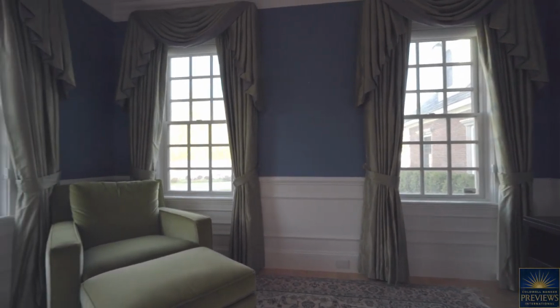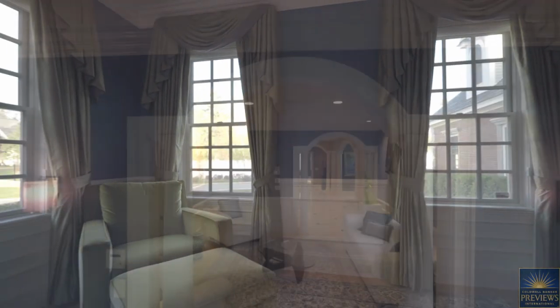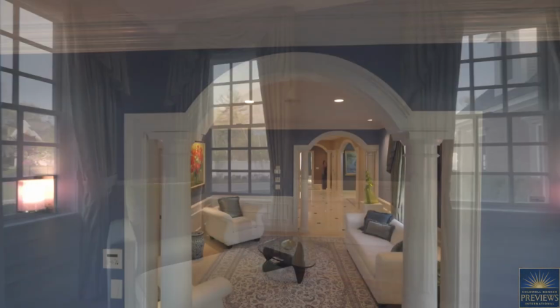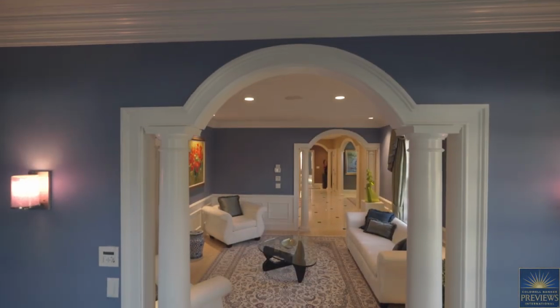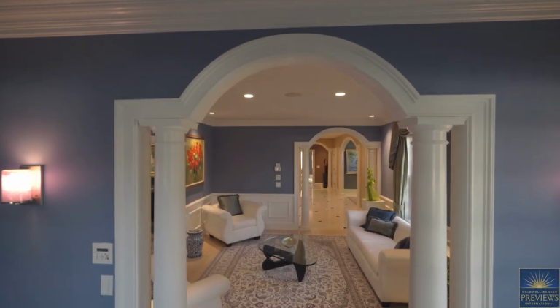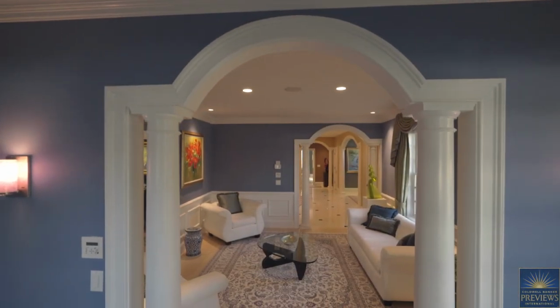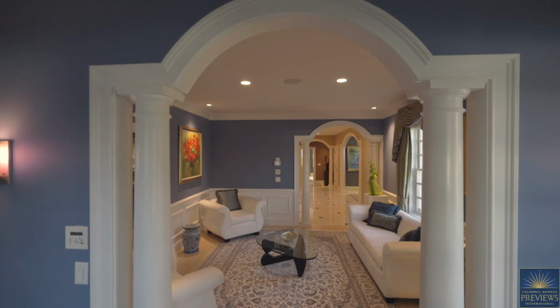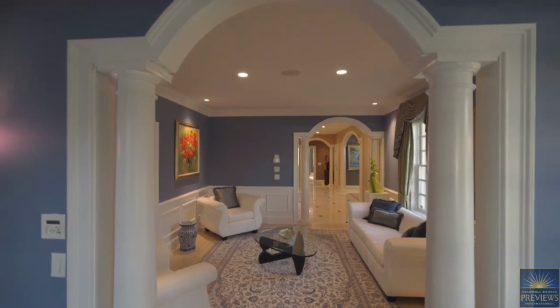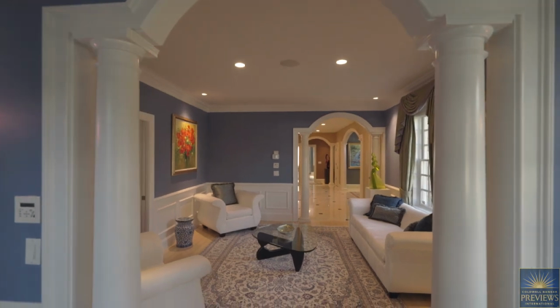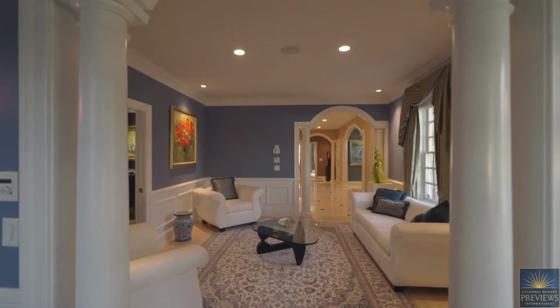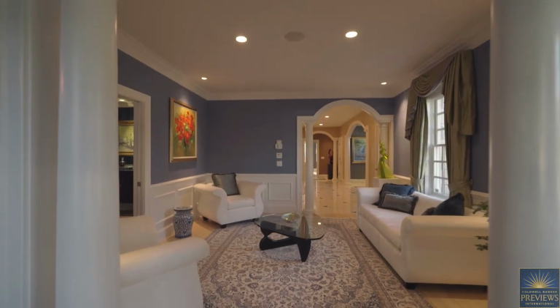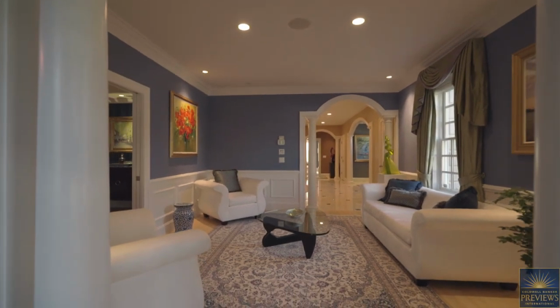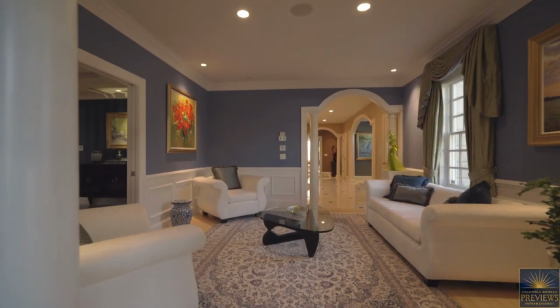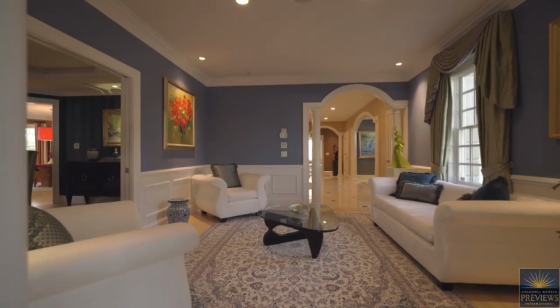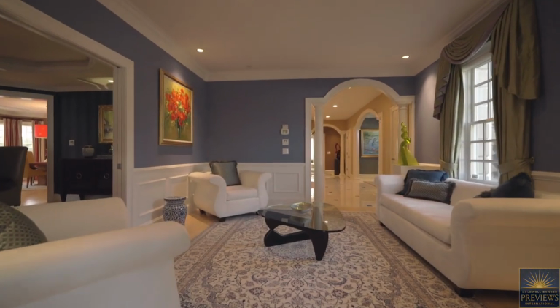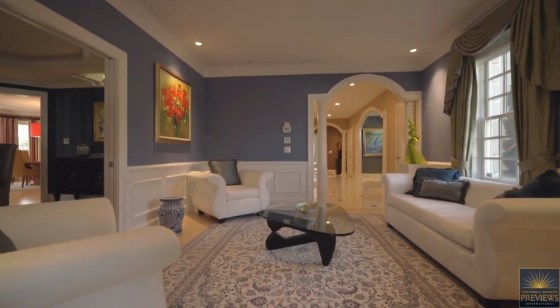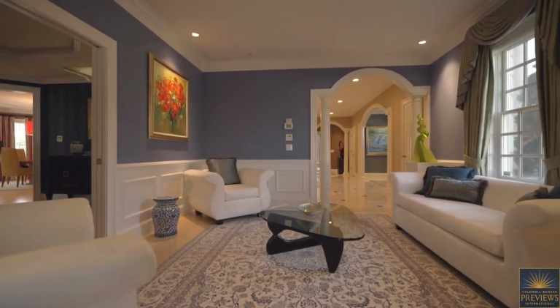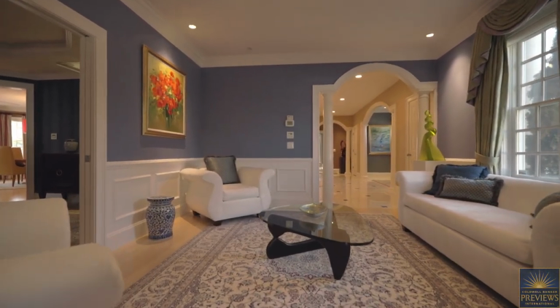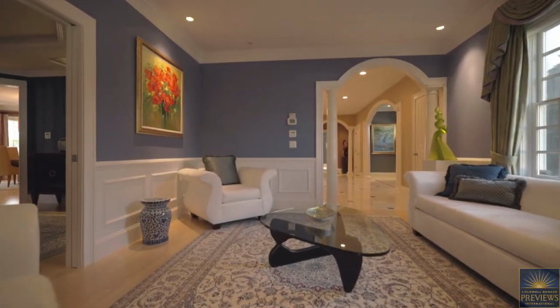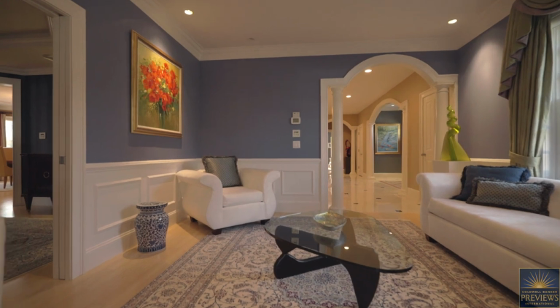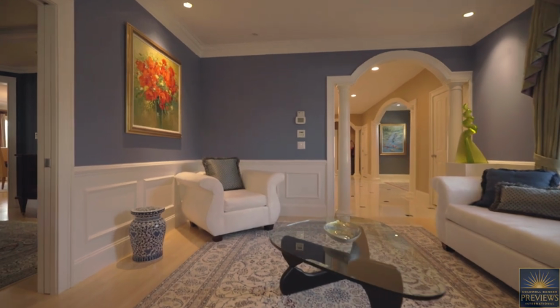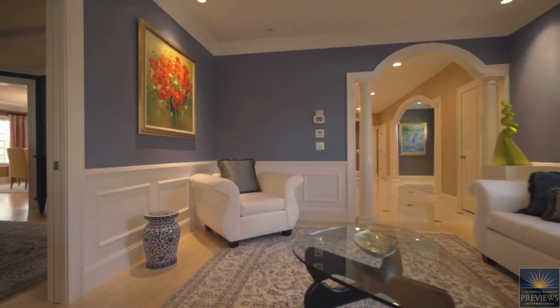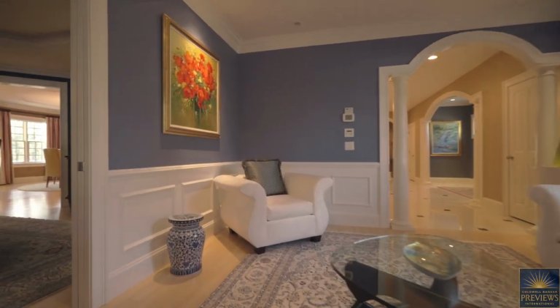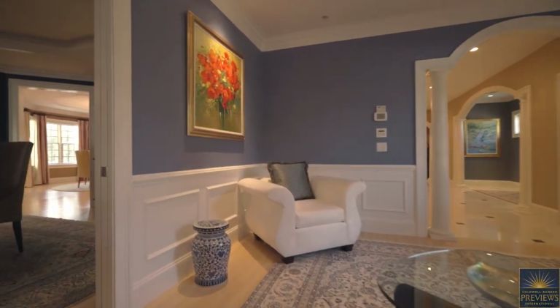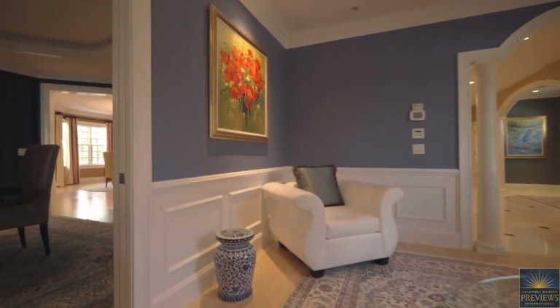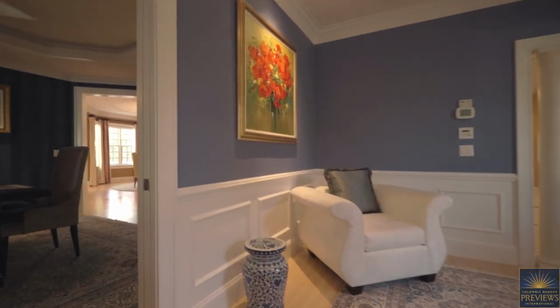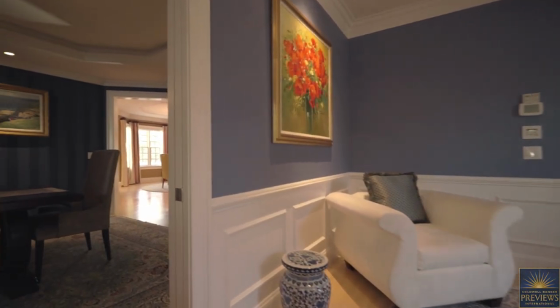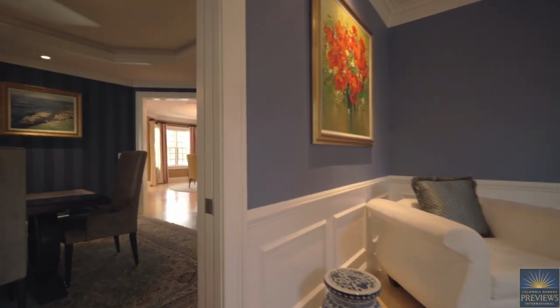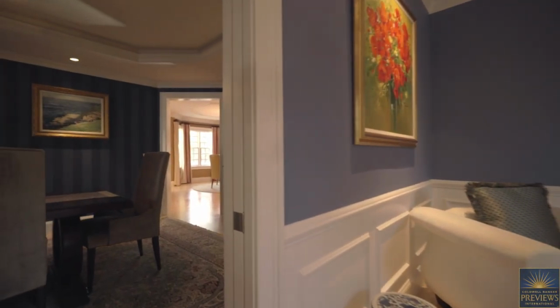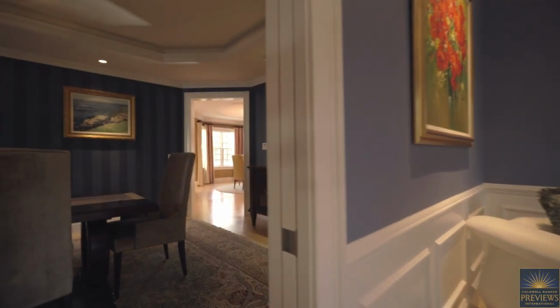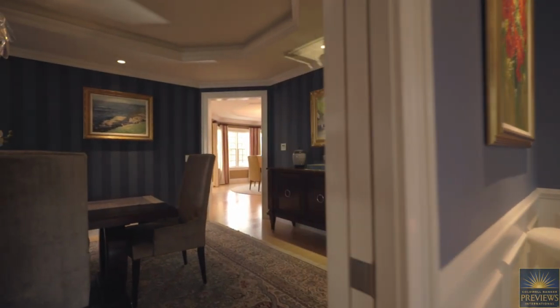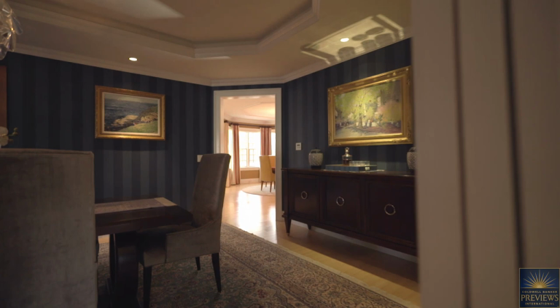Luxury bamboo floors, marble and granite finishes, spectacular custom millwork, a wireless Sonos audio system, and smart home technology only begin to tell this story.